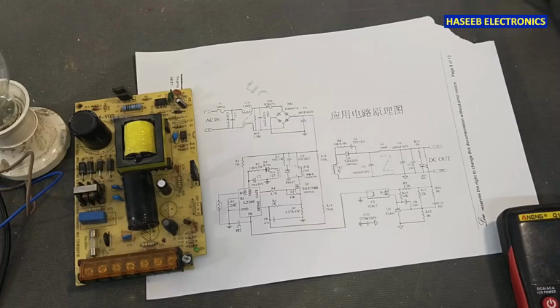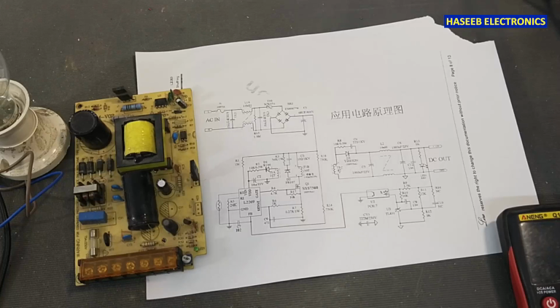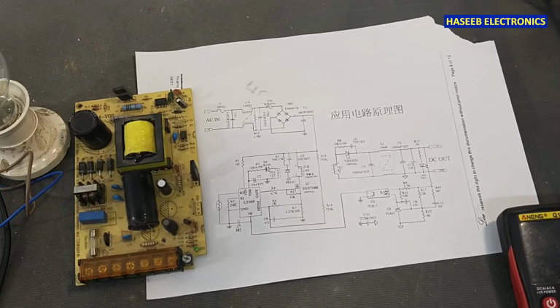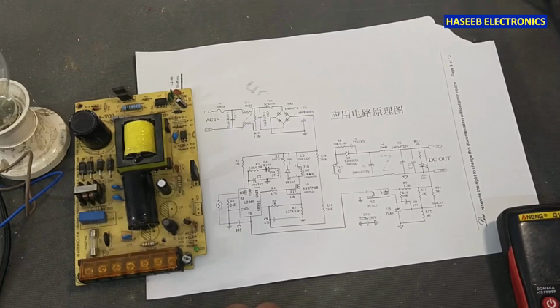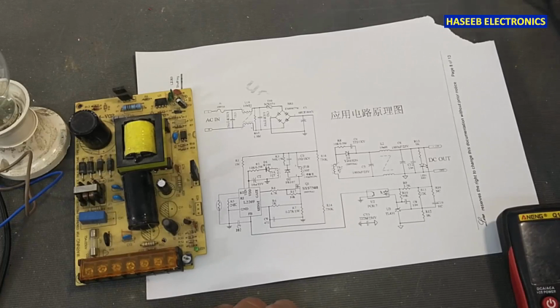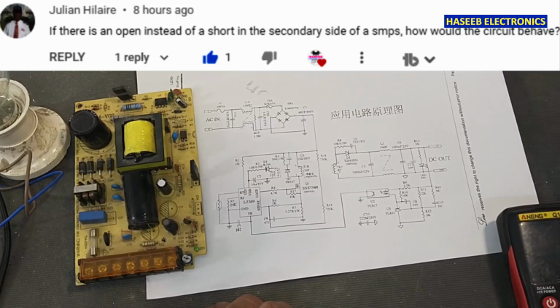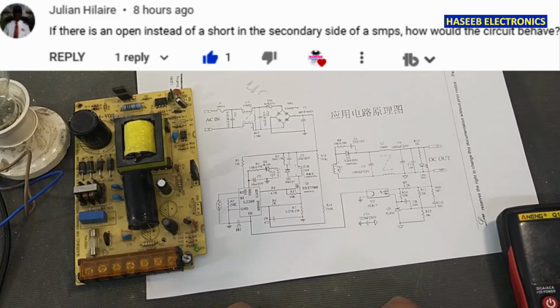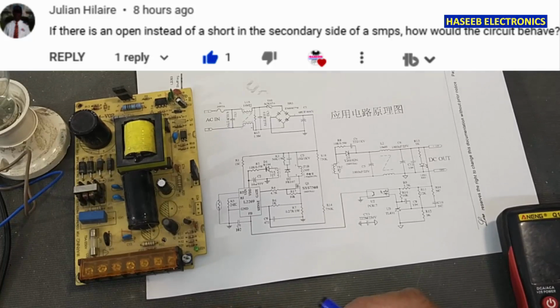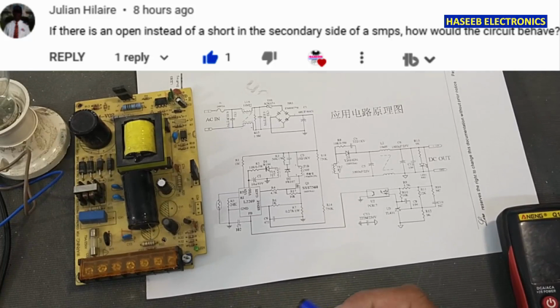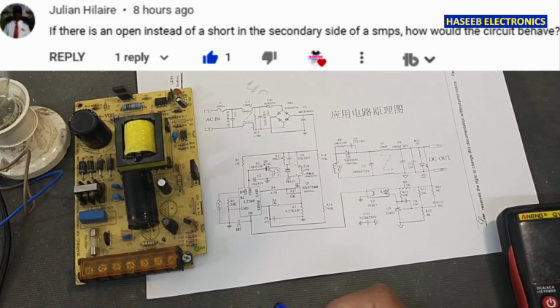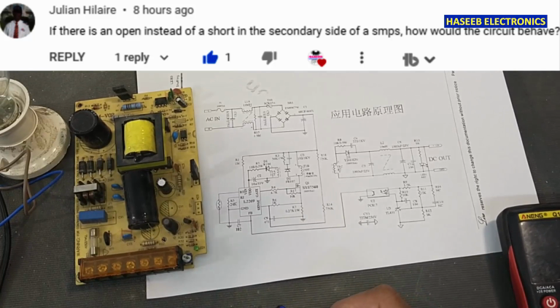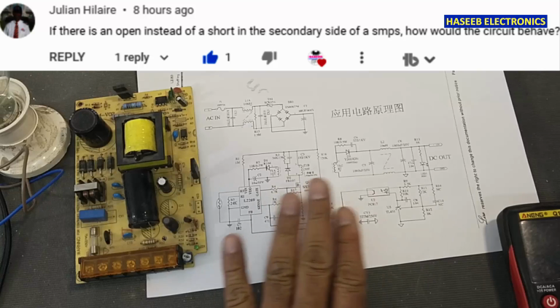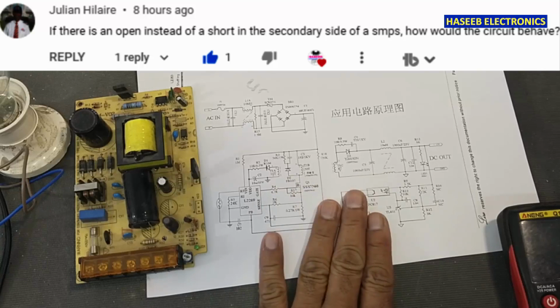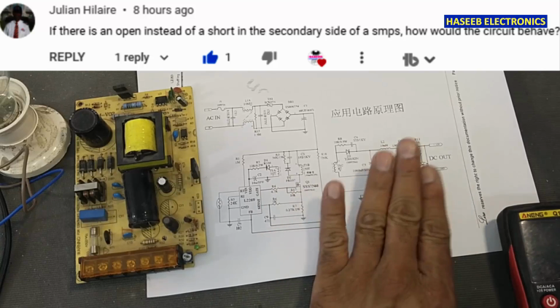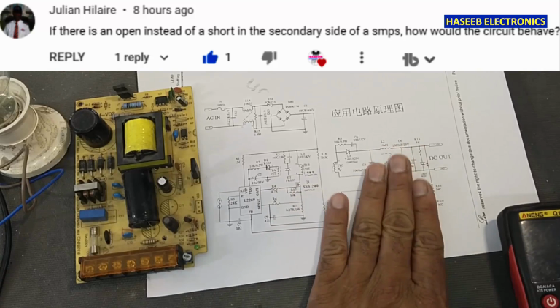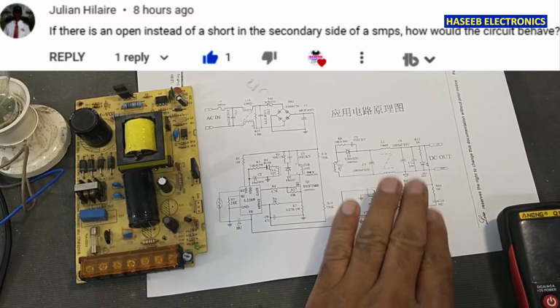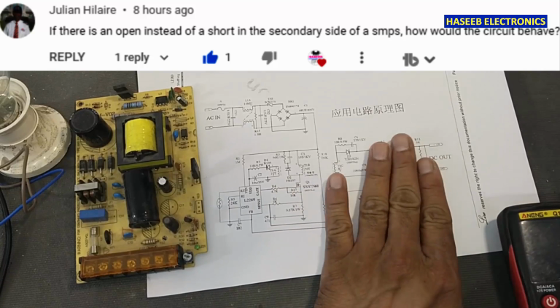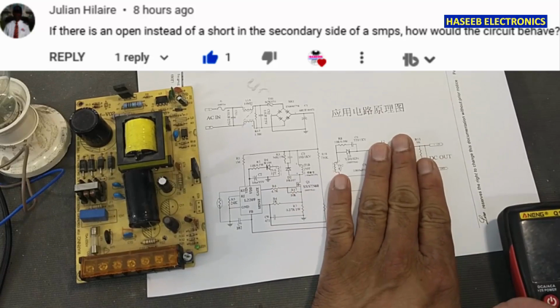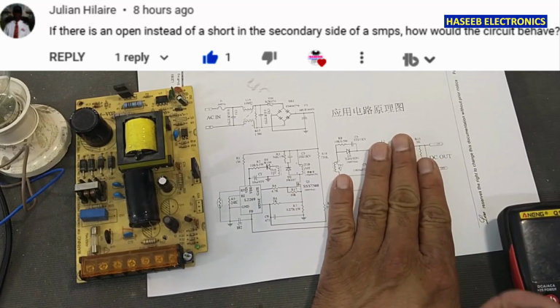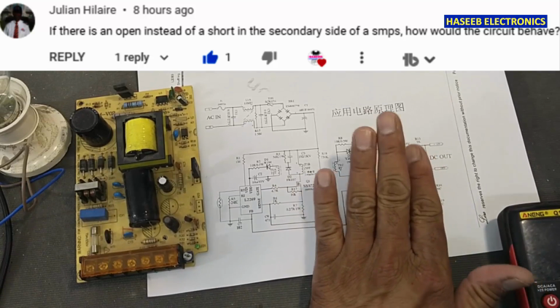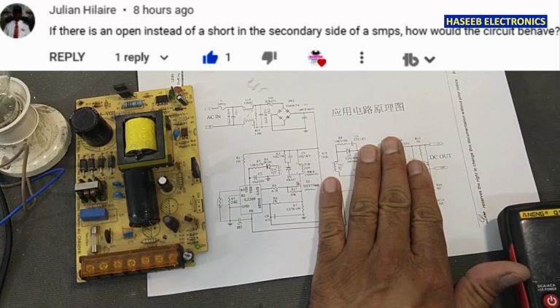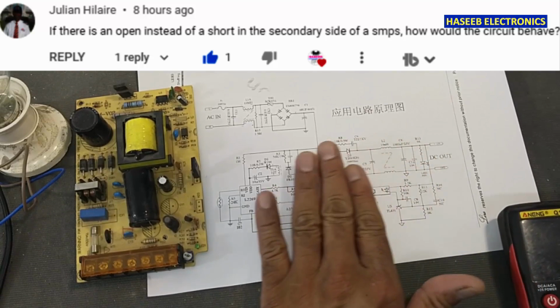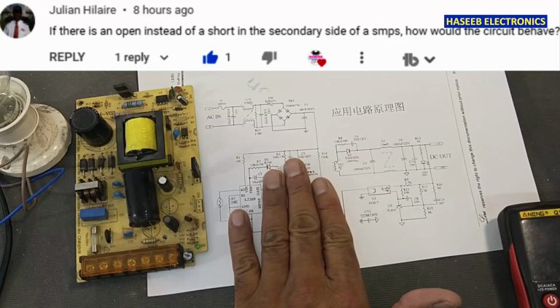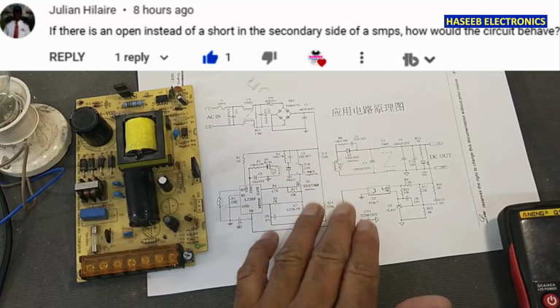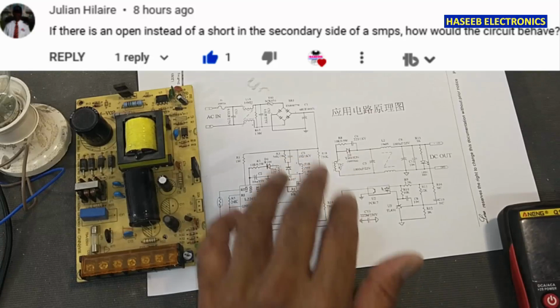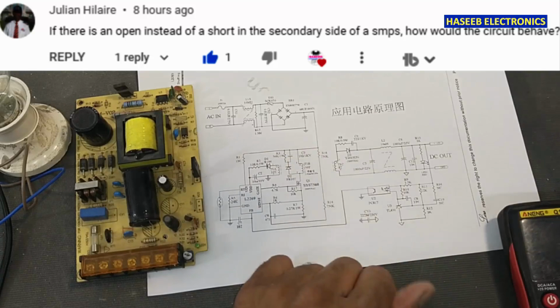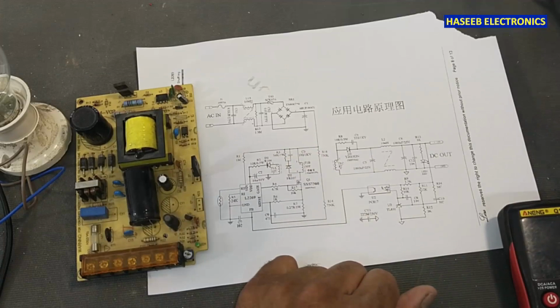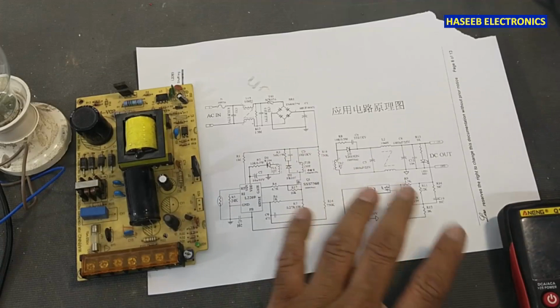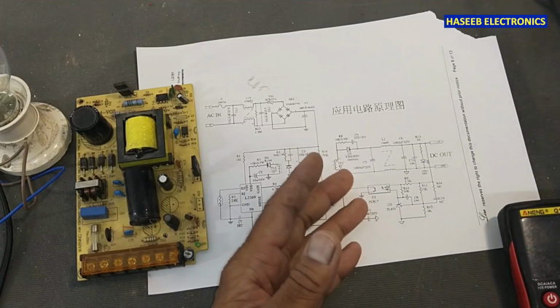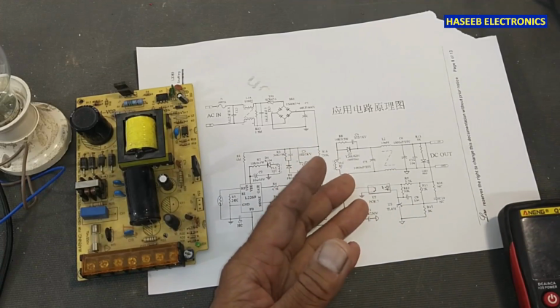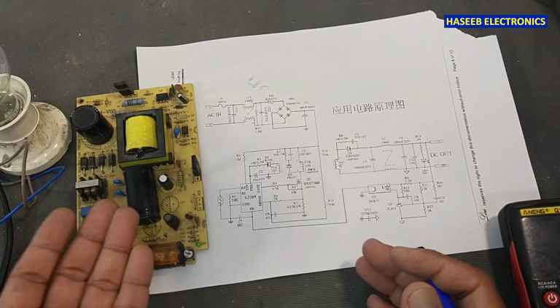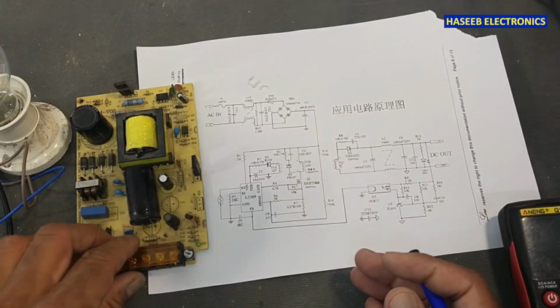Friends, welcome back to my channel. I received this comment from a viewer: if we have some open circuit in the secondary side, what will be the response of the circuit? Because it is a question from my viewer, I will discuss this.